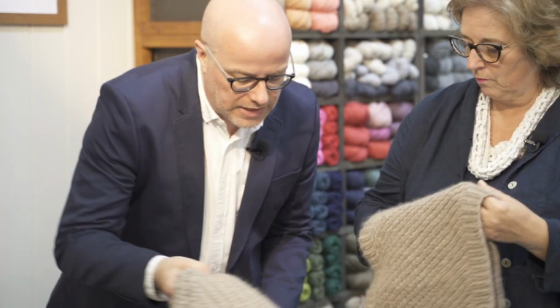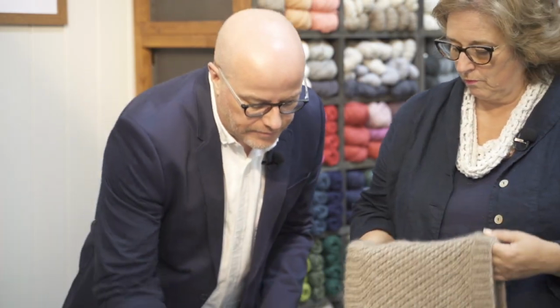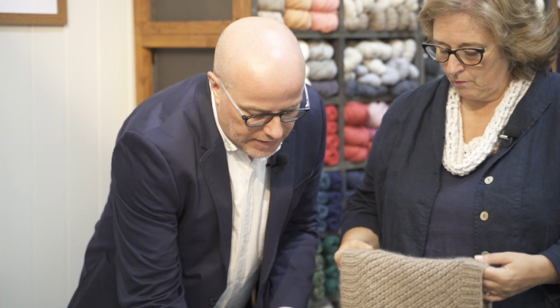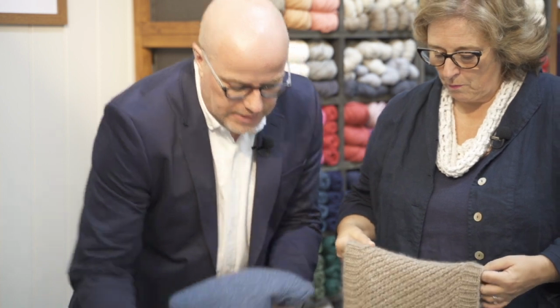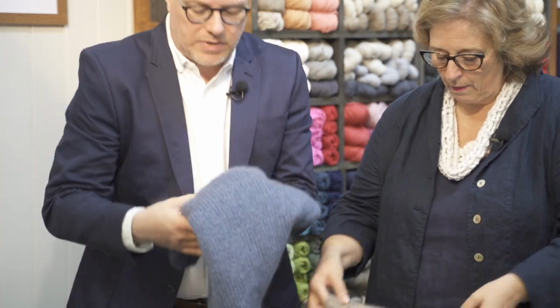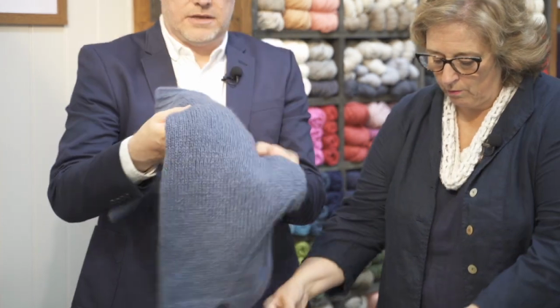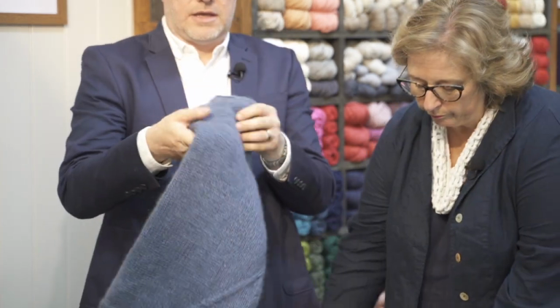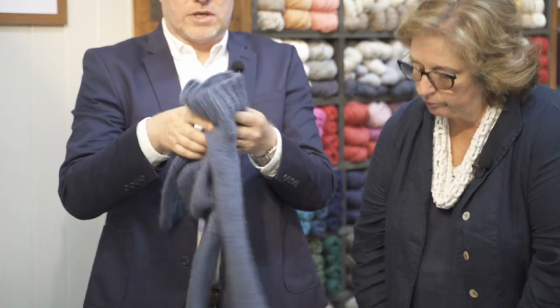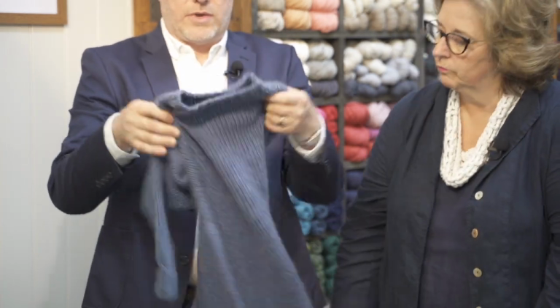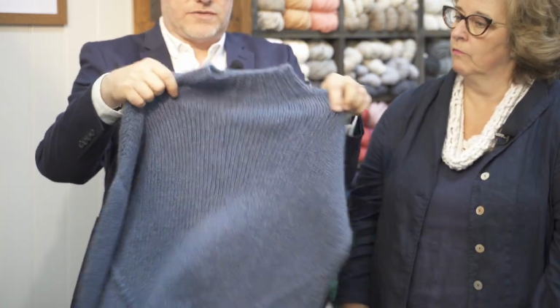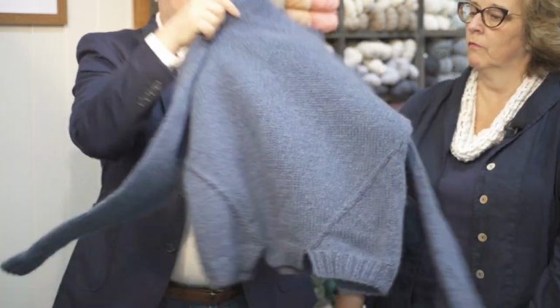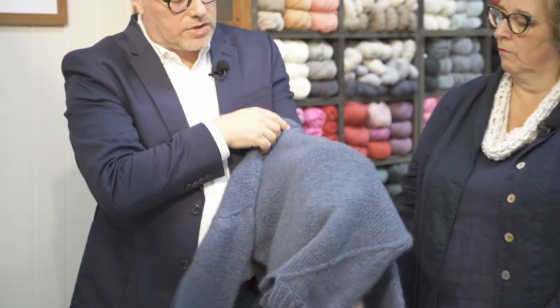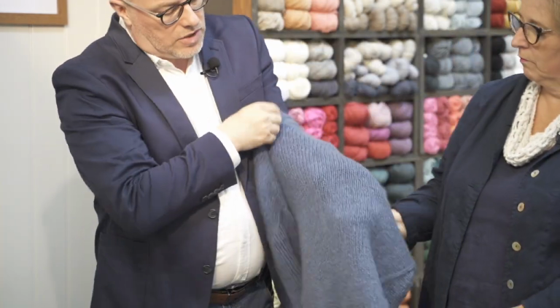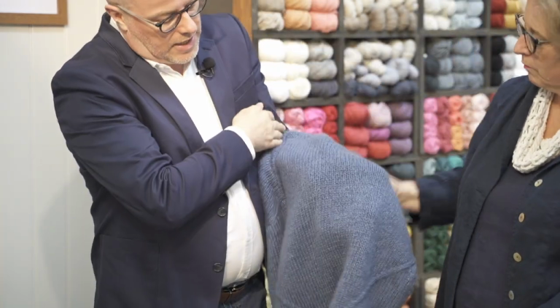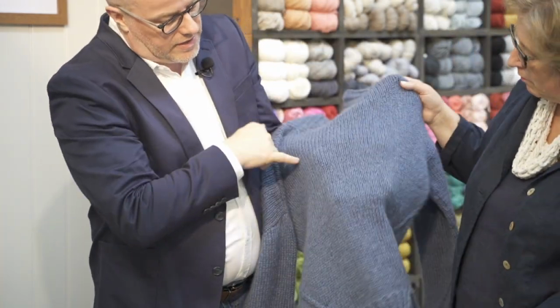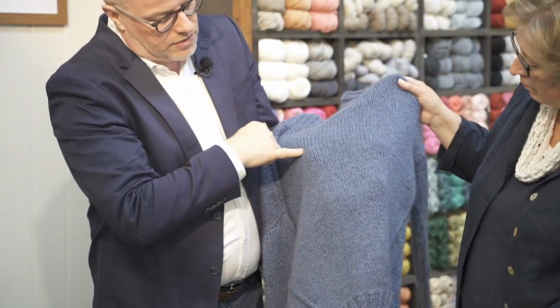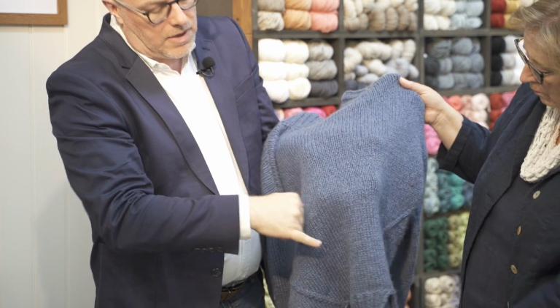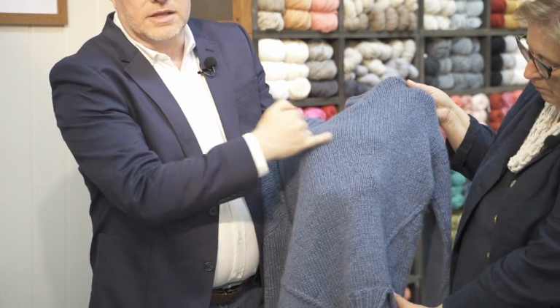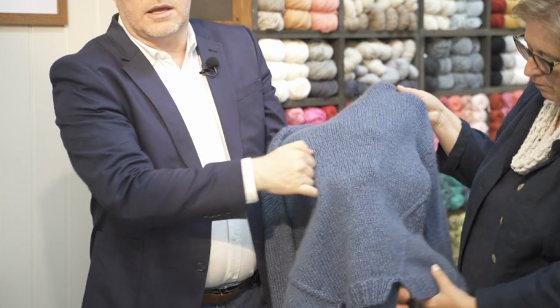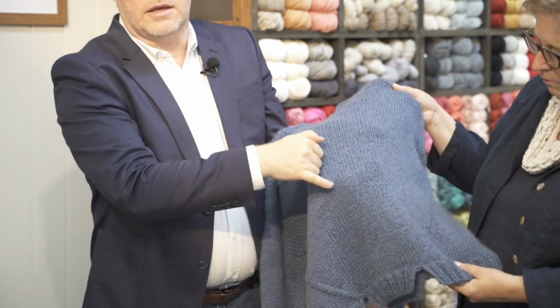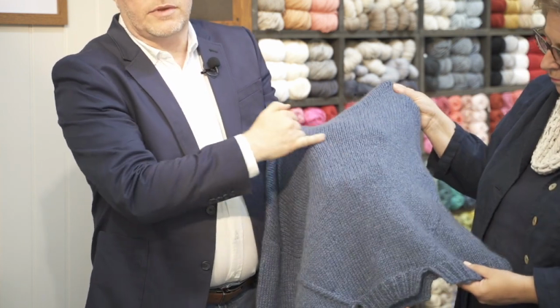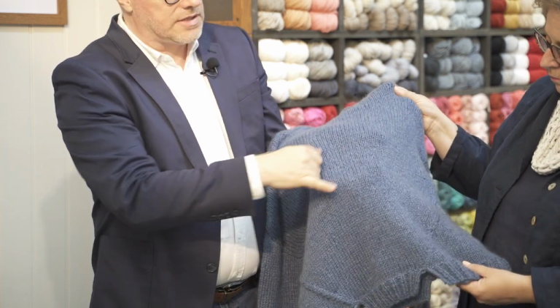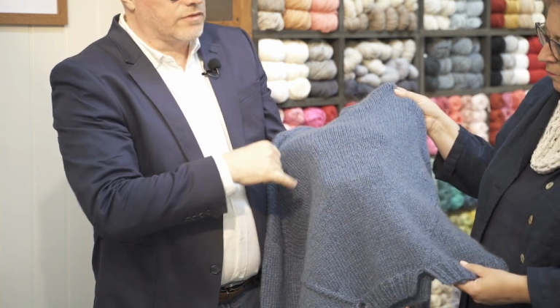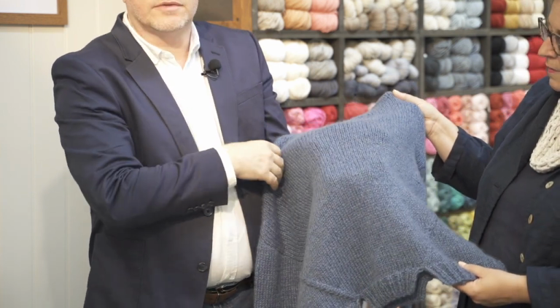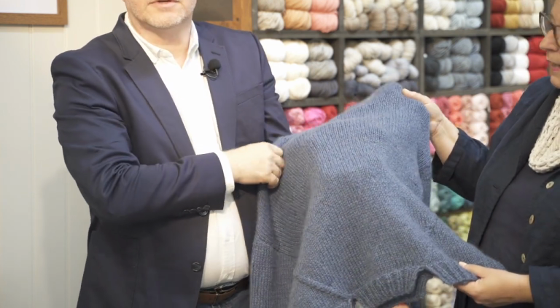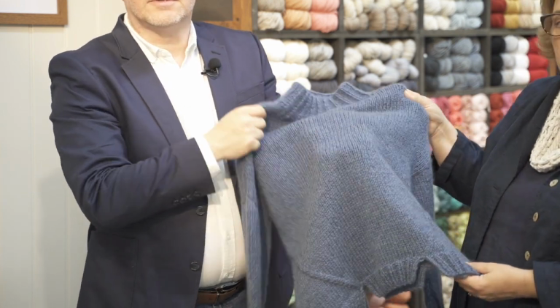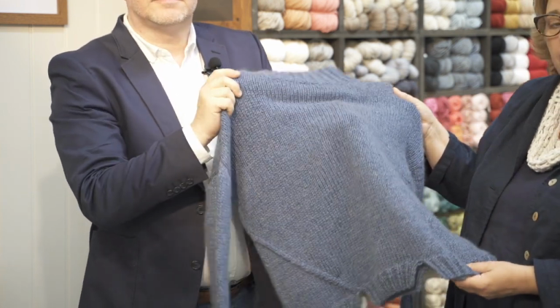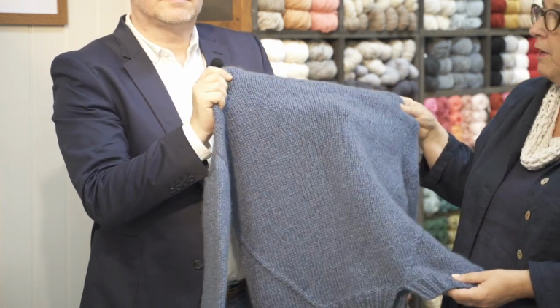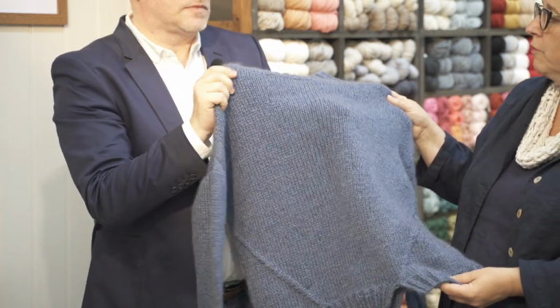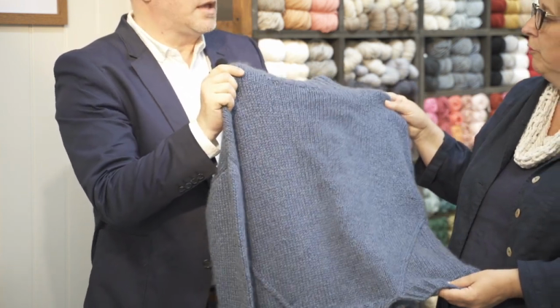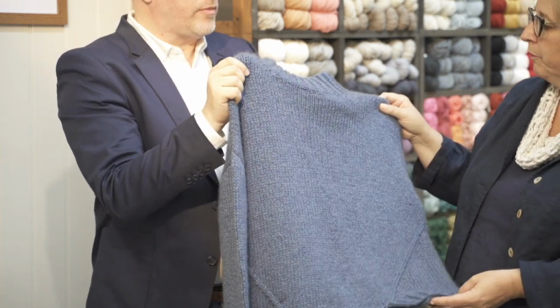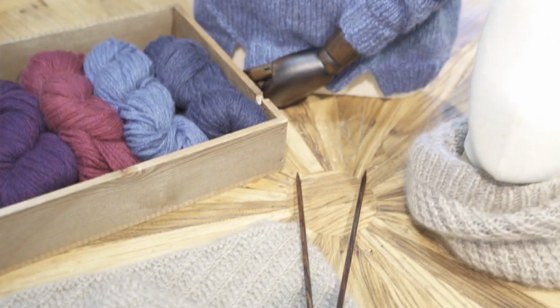You can see the cable pattern coming through clearly, but equally this is a really plain knit sweater and it works really well just for that too, because it then shows the halo and the yarn itself.